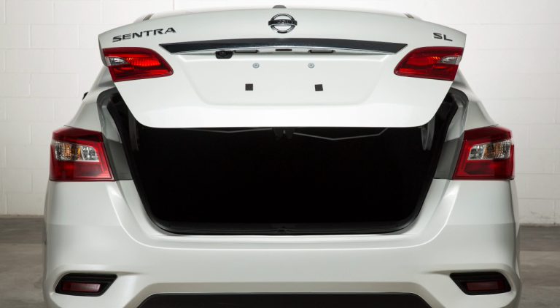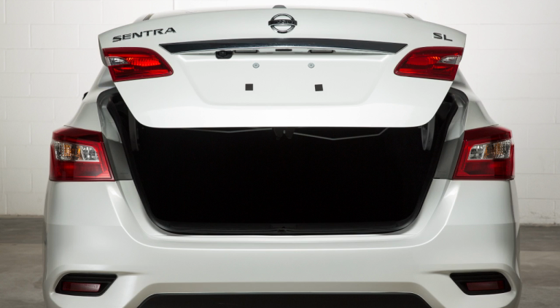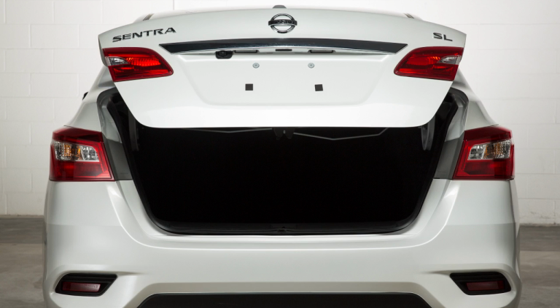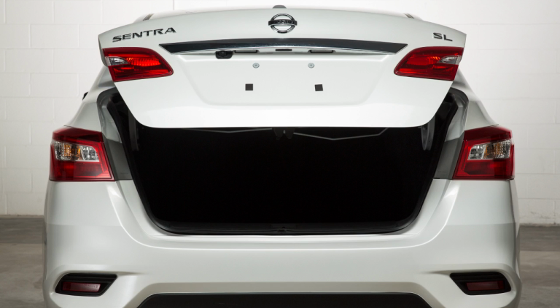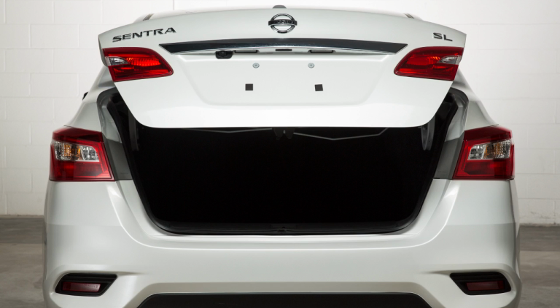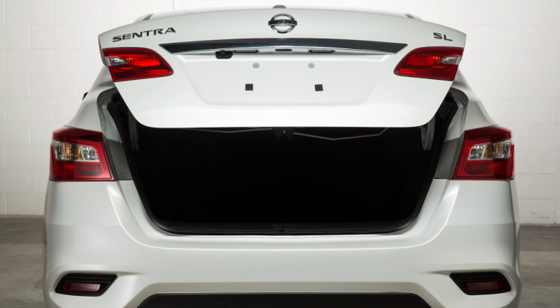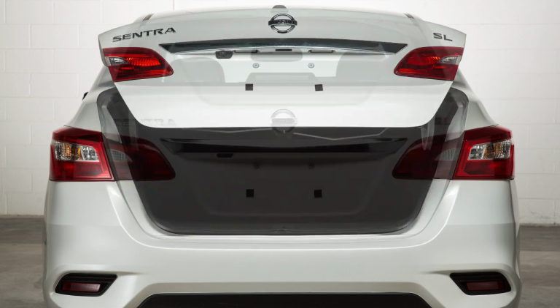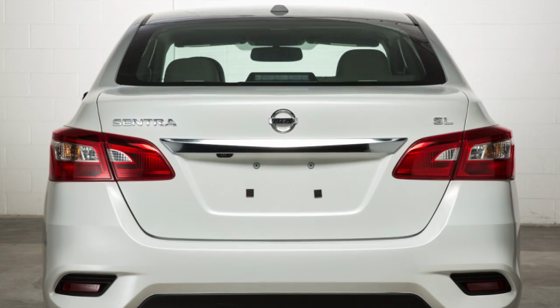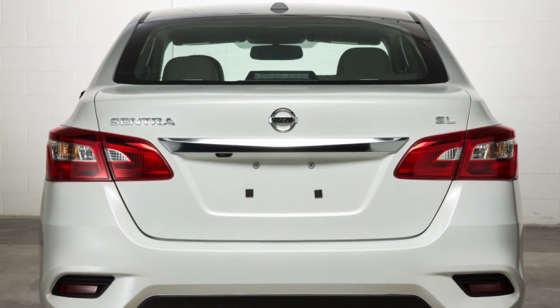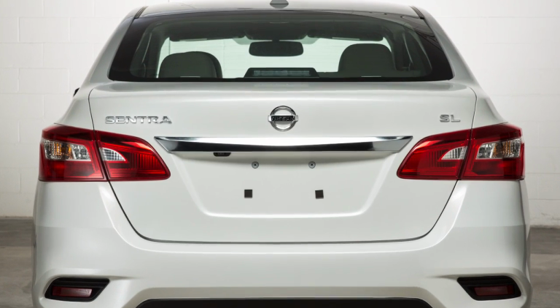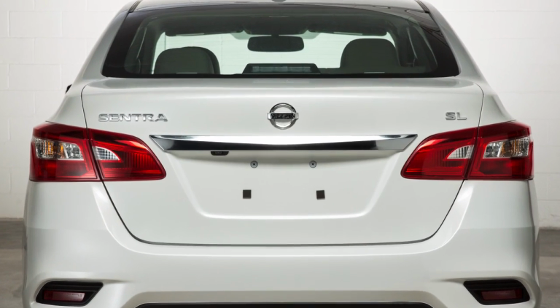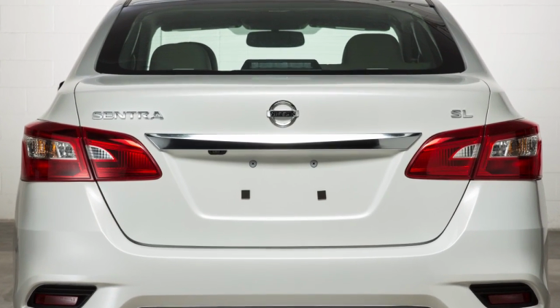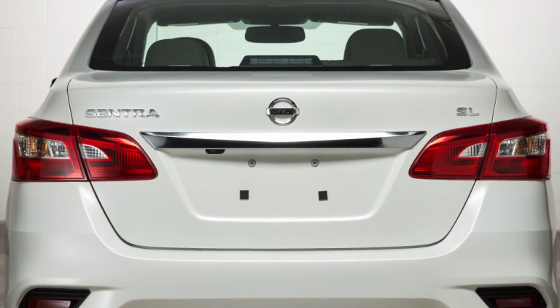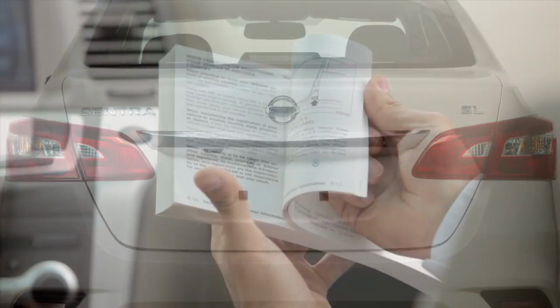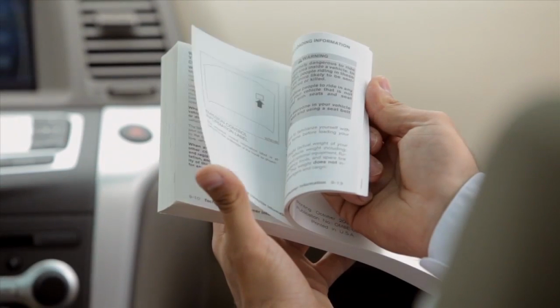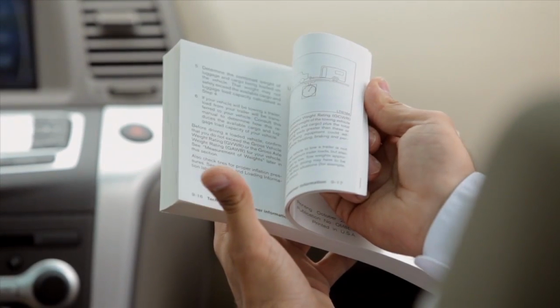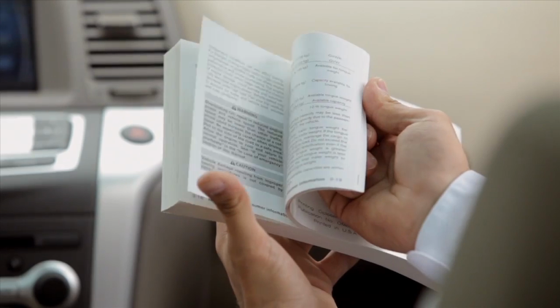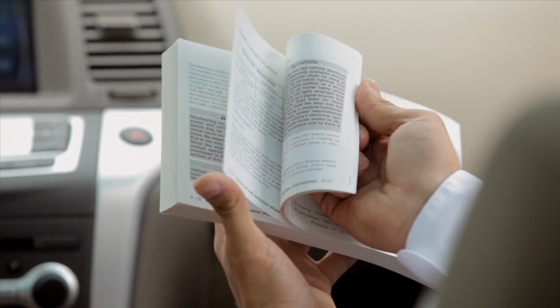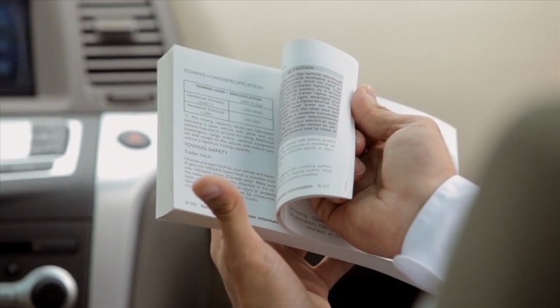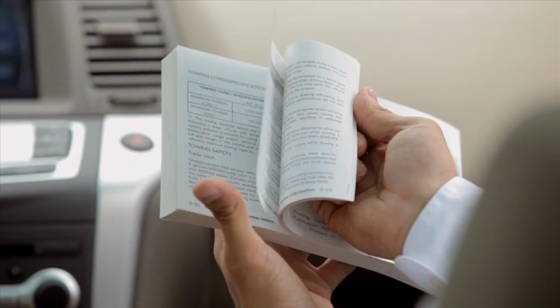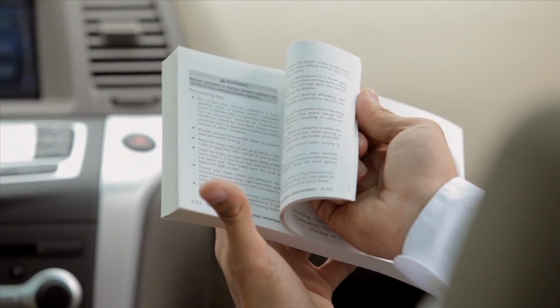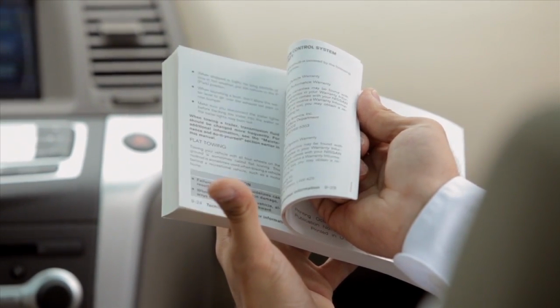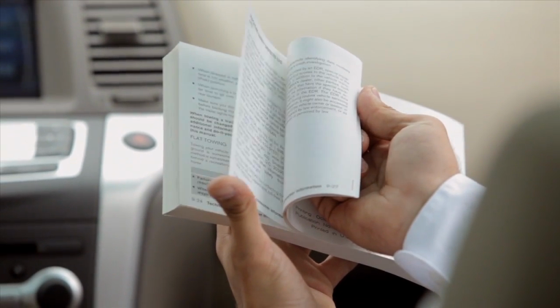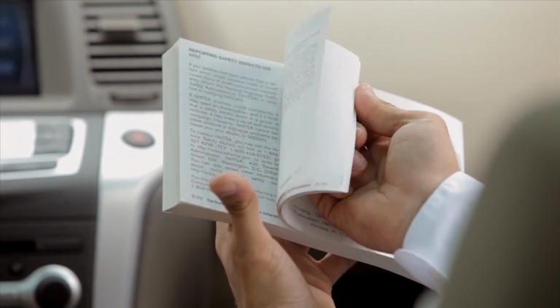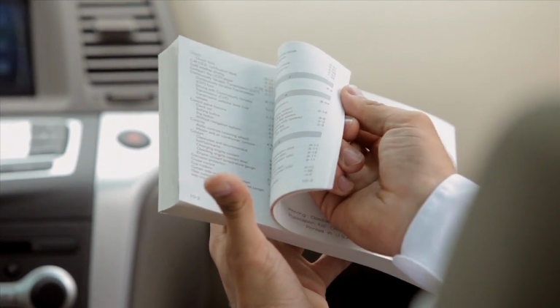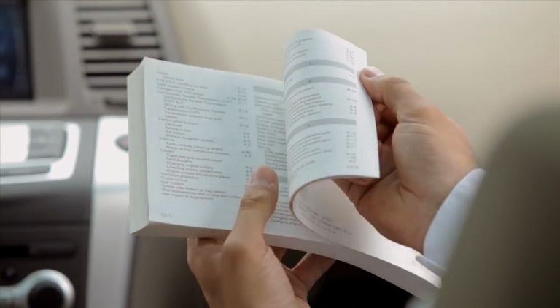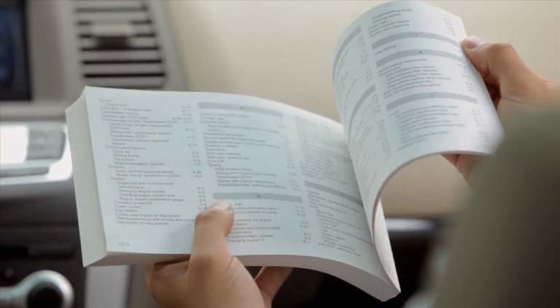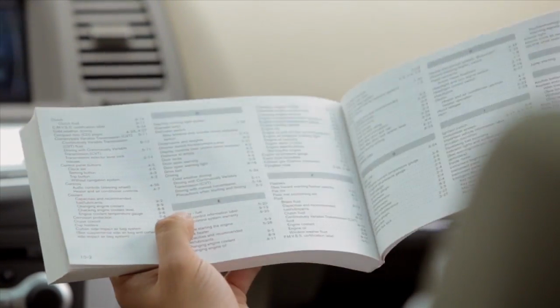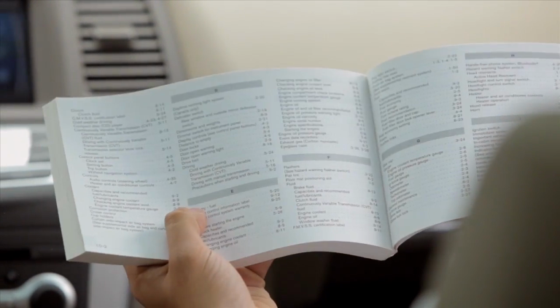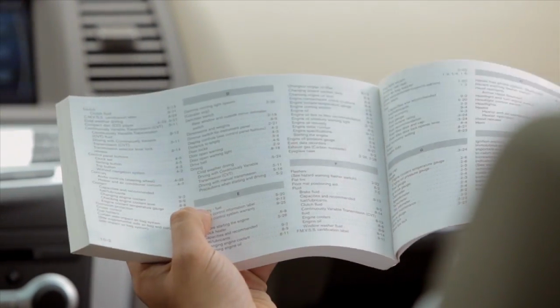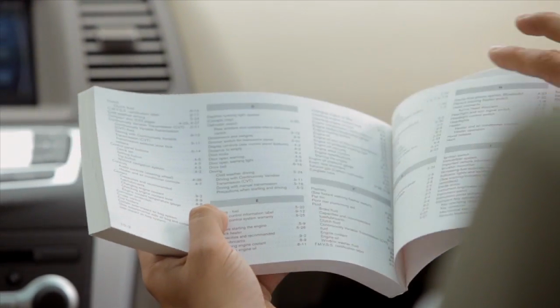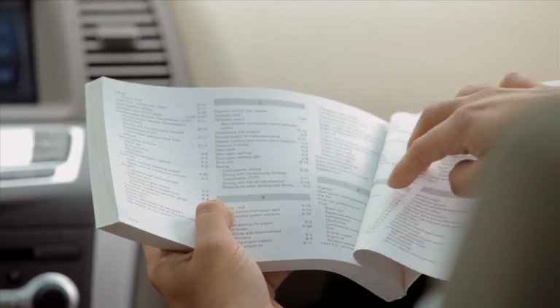When closing the trunk lid, be sure to push it down securely. Please see your owner's manual for important safety information, system limitations and additional operating information.